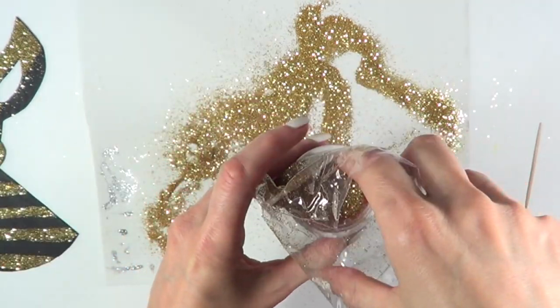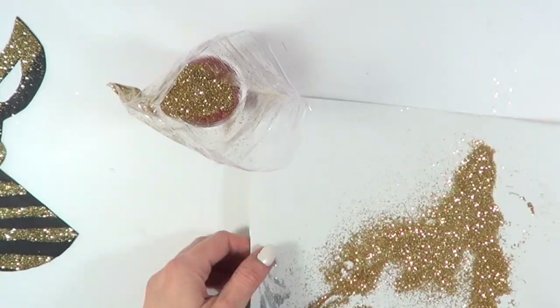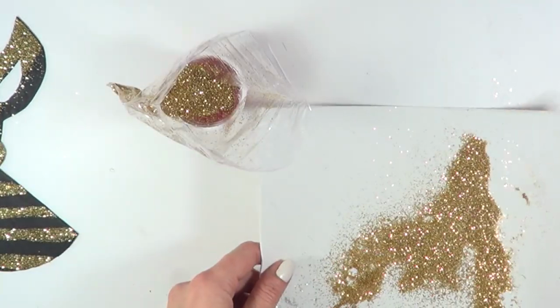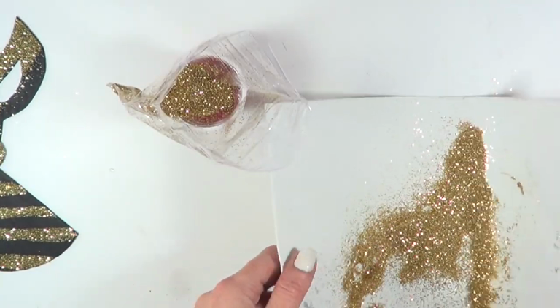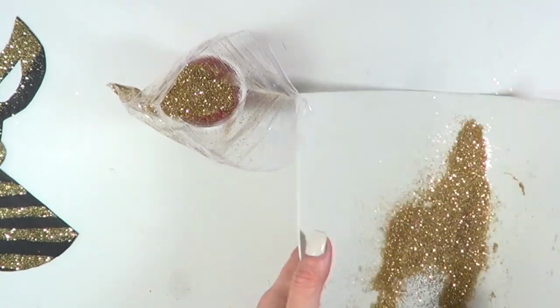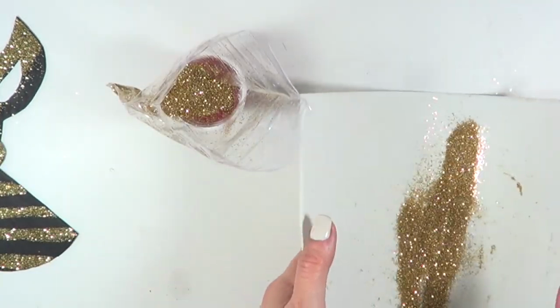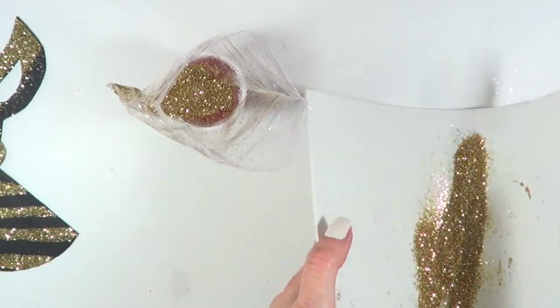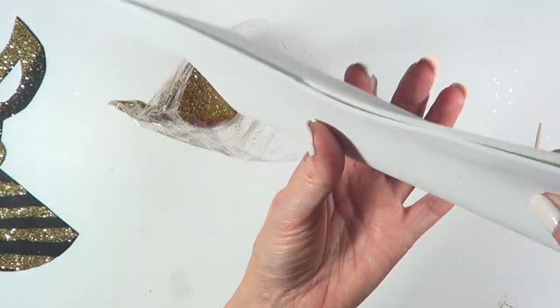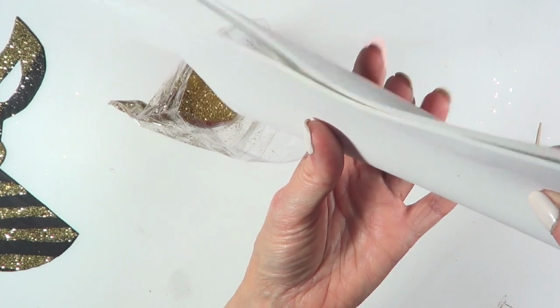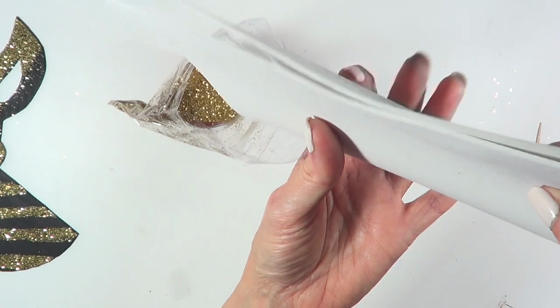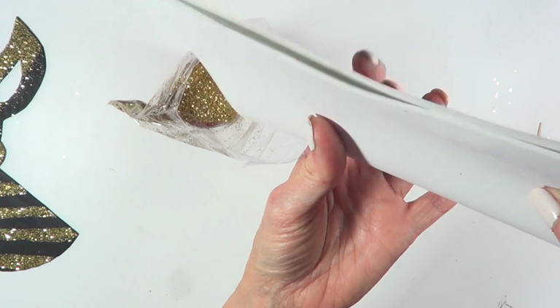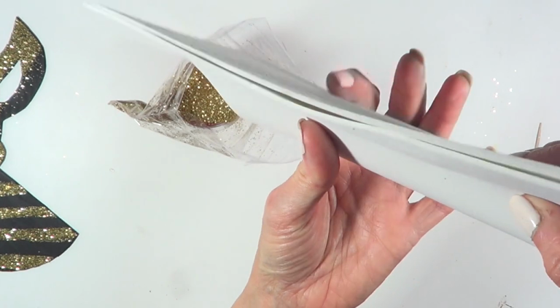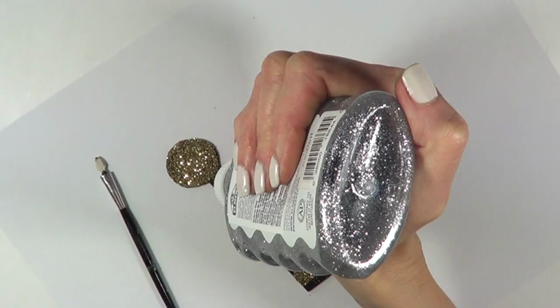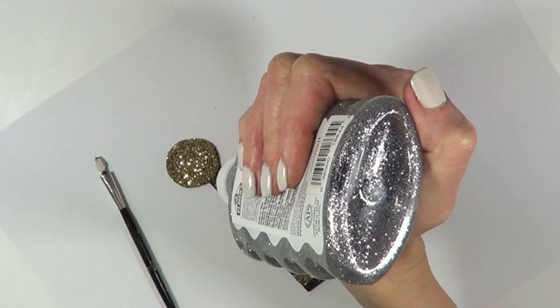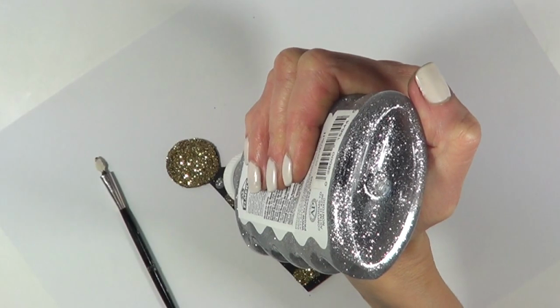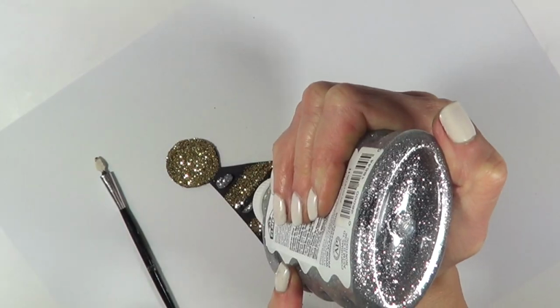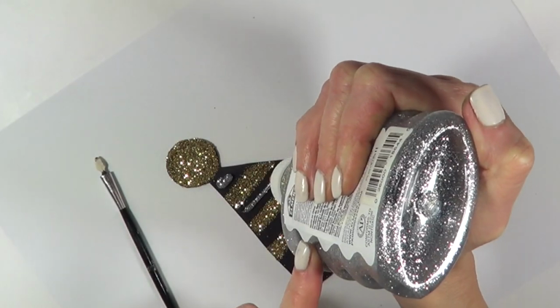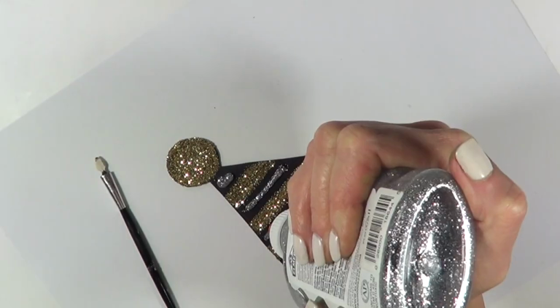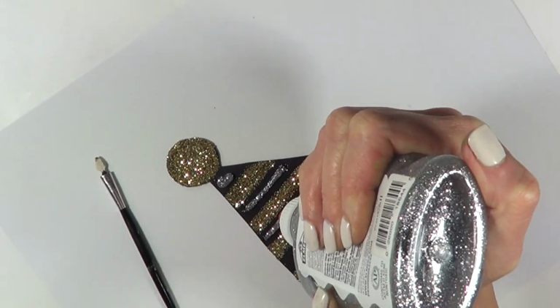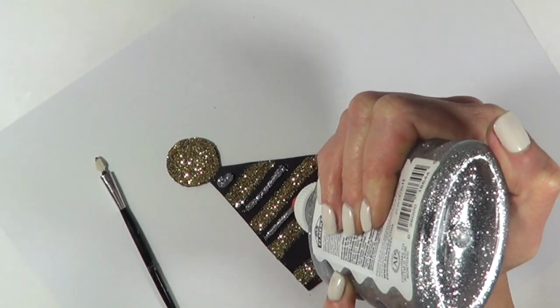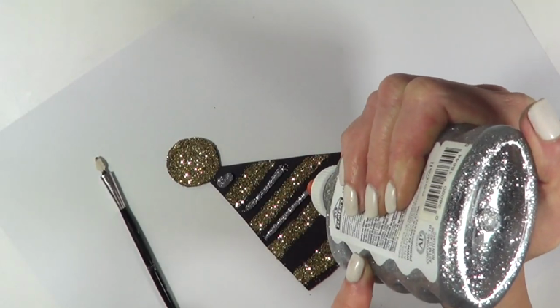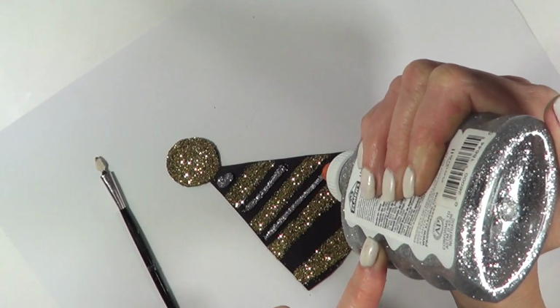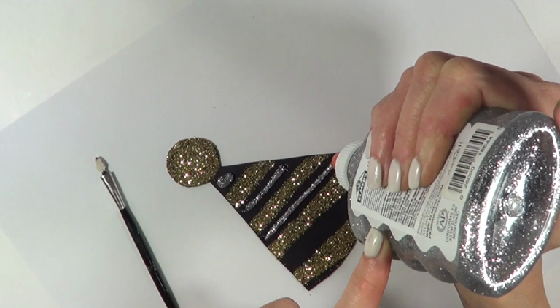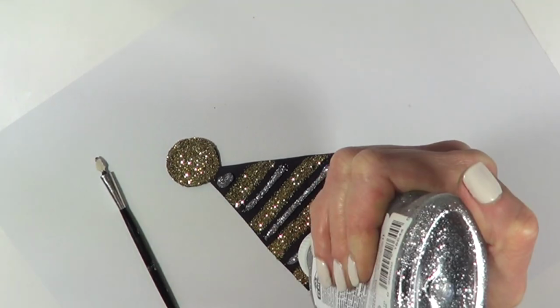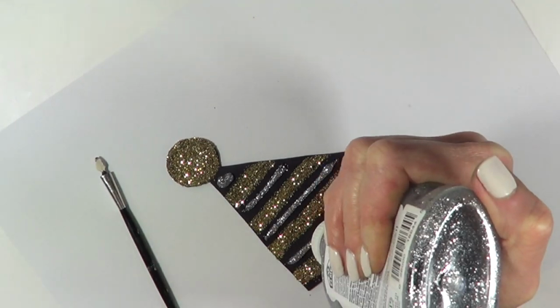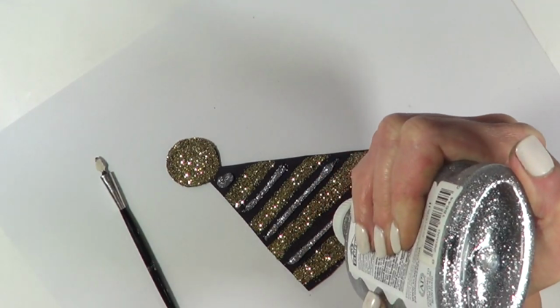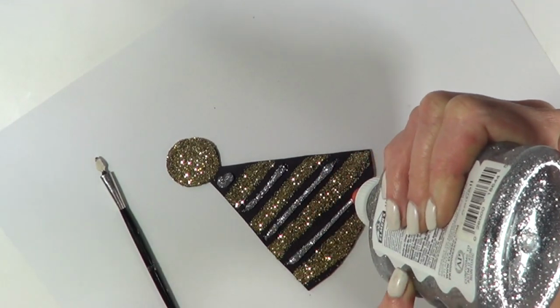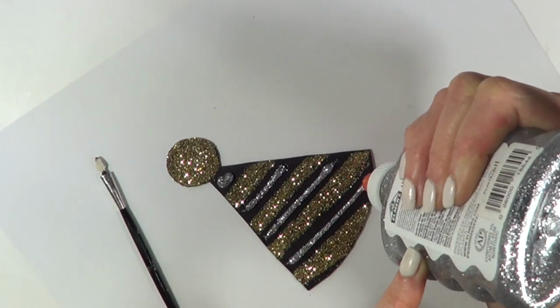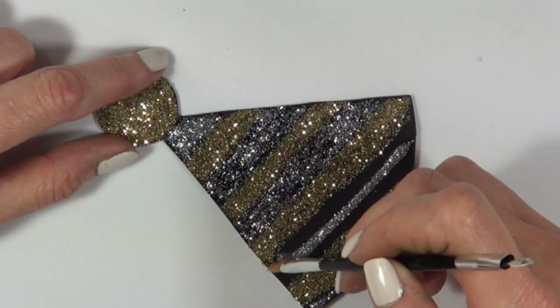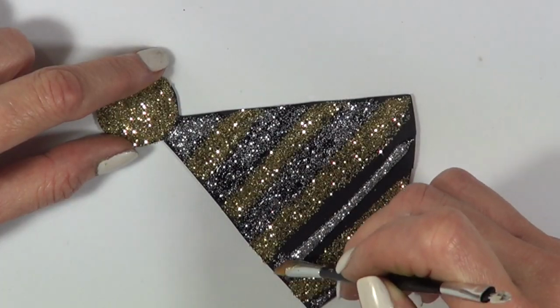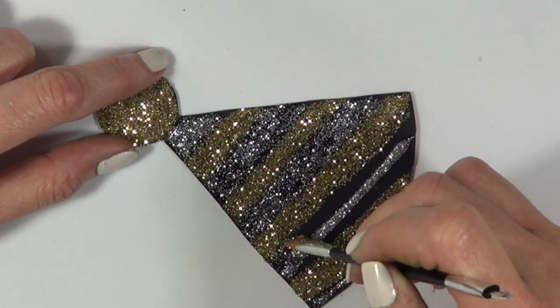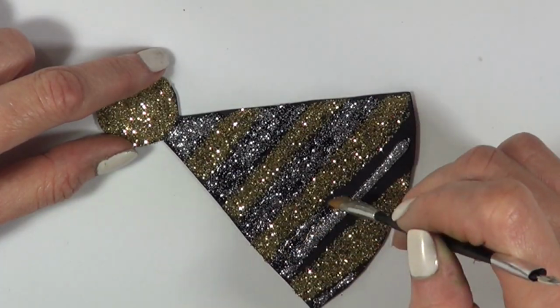Because there's a lot of glitter I can still use later, I'm going to be storing it for later use. Then I'm going to be taking silver glitter — it's a glue type — and applying it on the lines of my hat just to complete the whole thing.